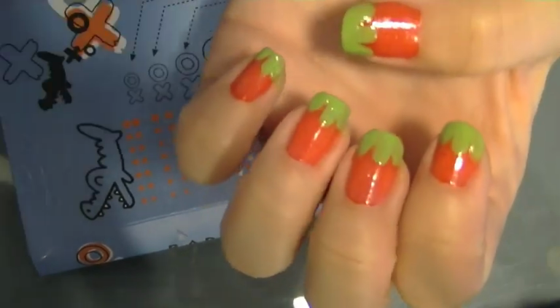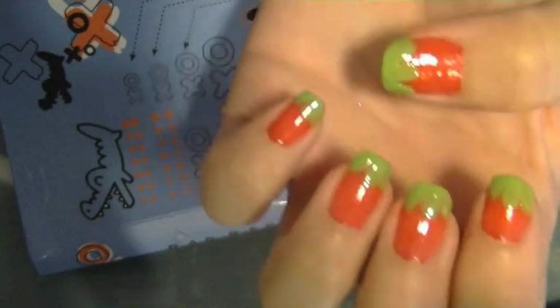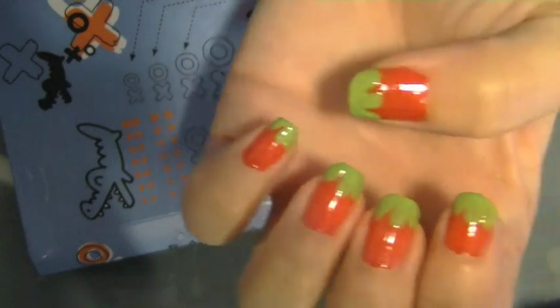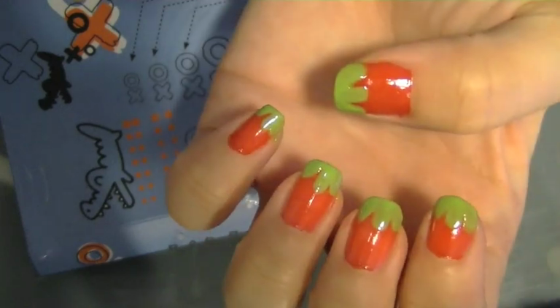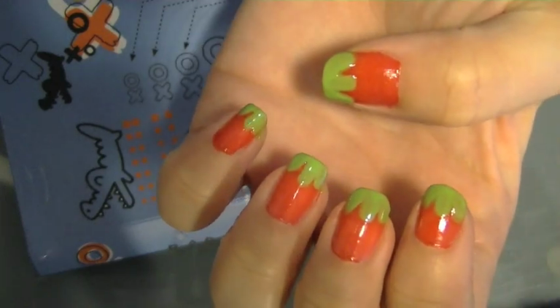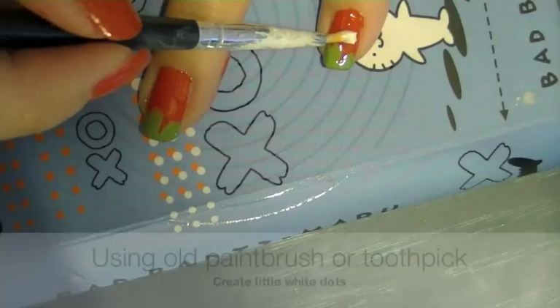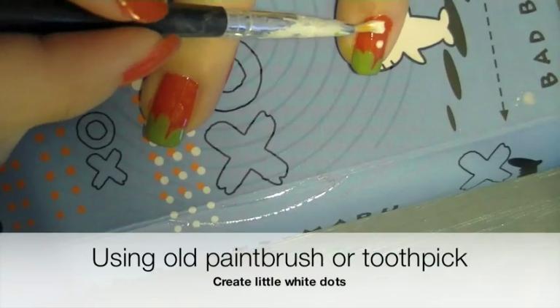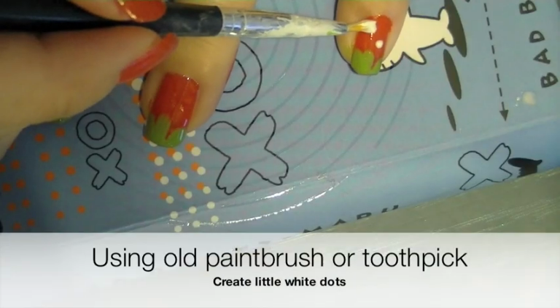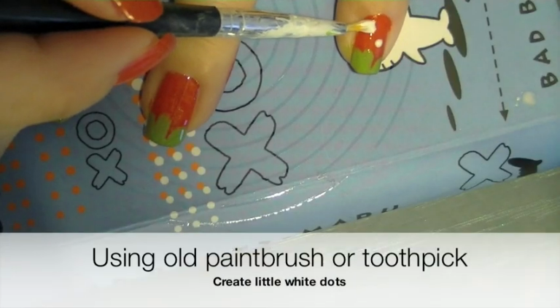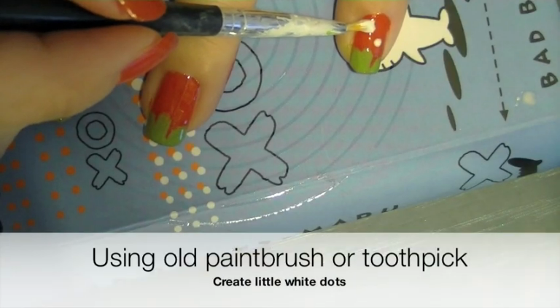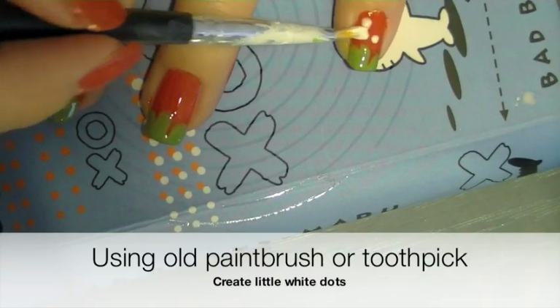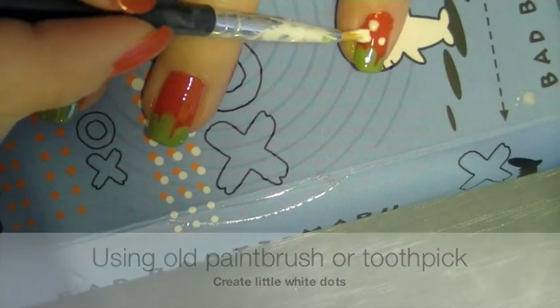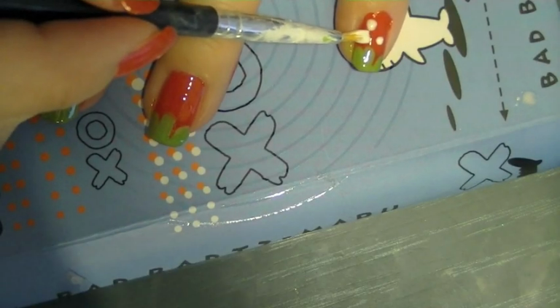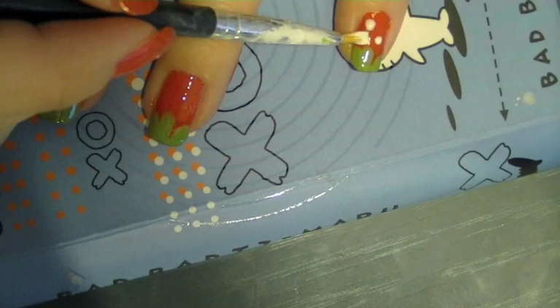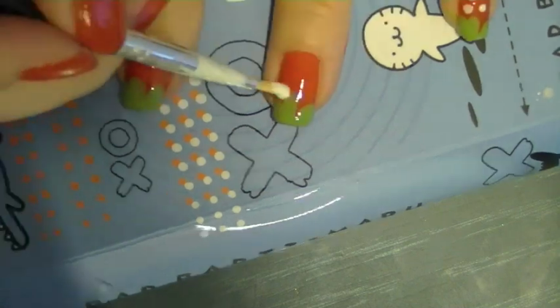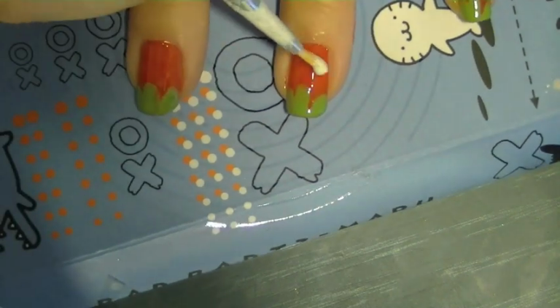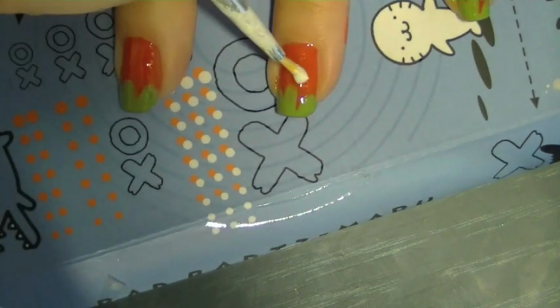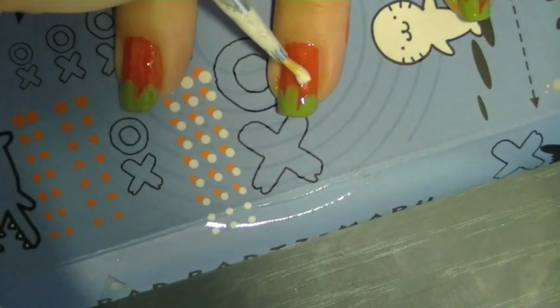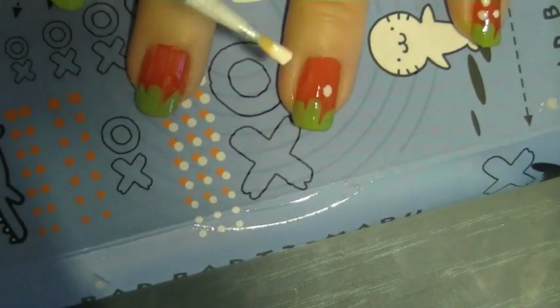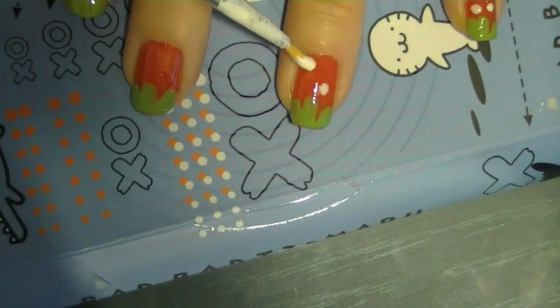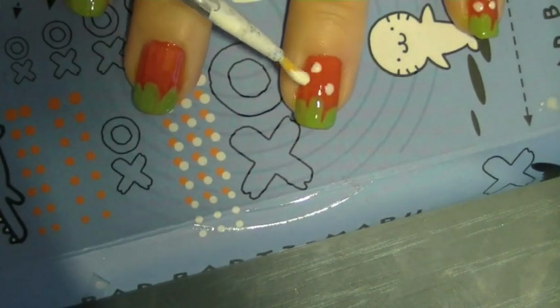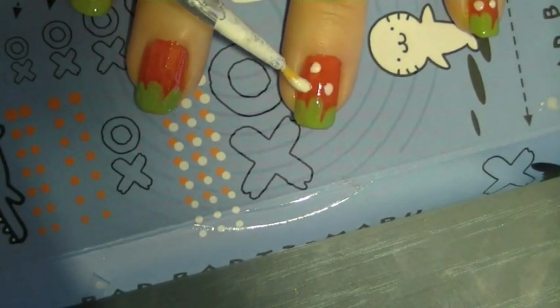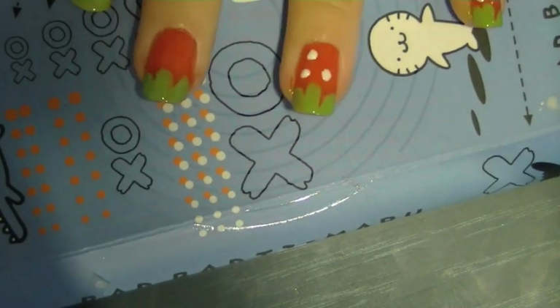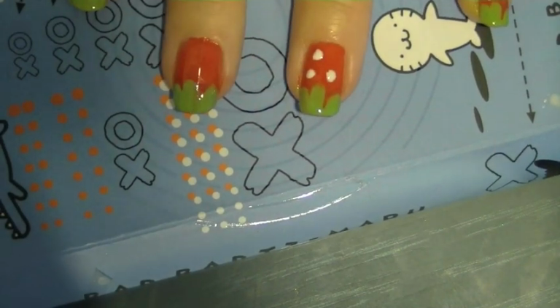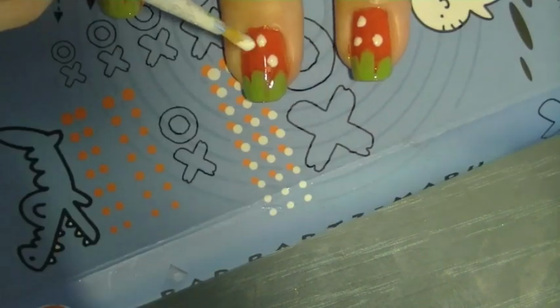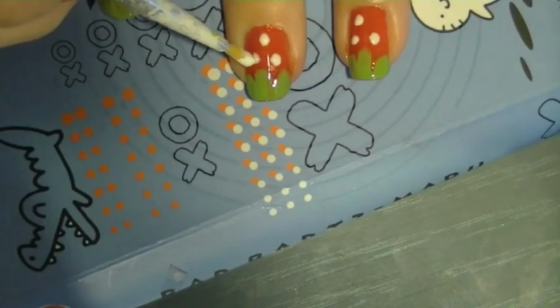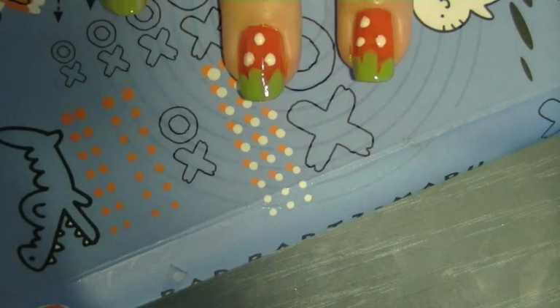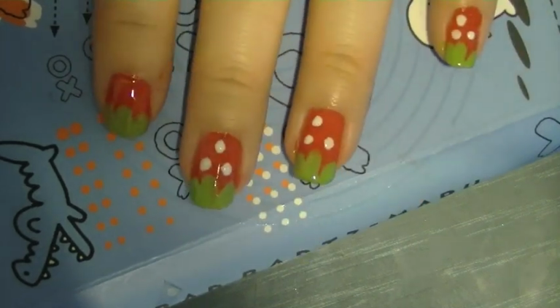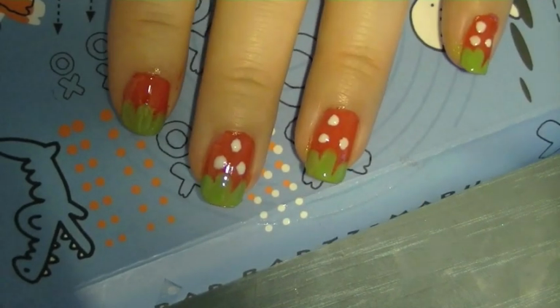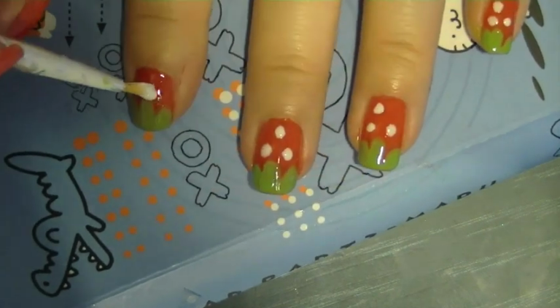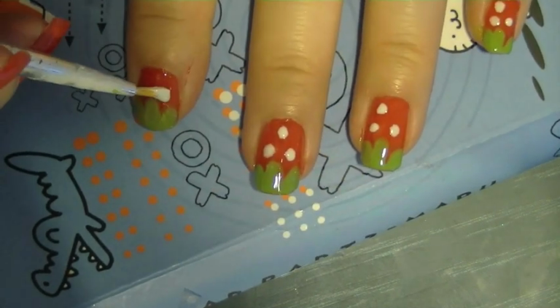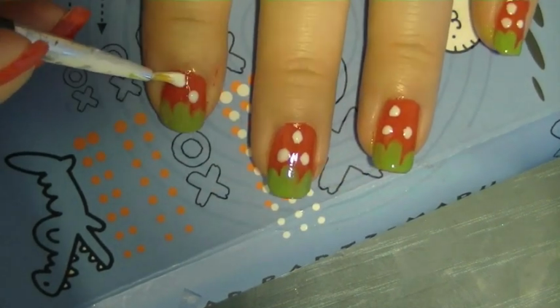So now you're just going to dot either white or yellow nail varnish and create little pips. You can see that I'm really just dotting about three pips each nail because I think it looks cuter this way.